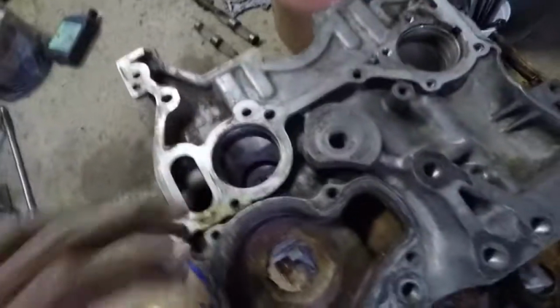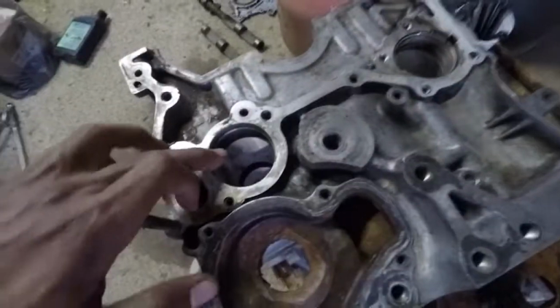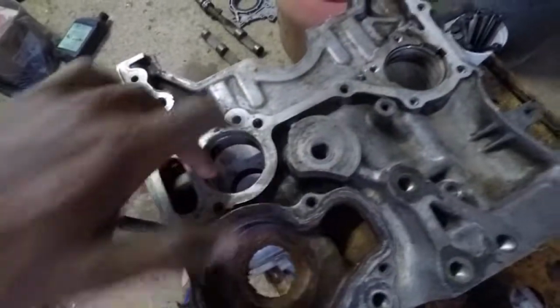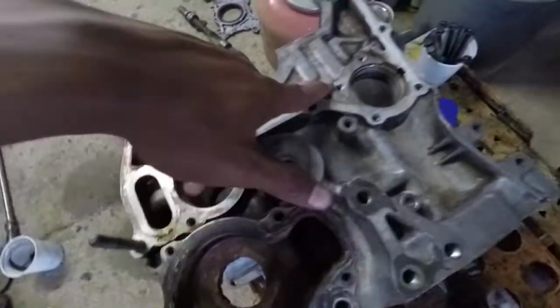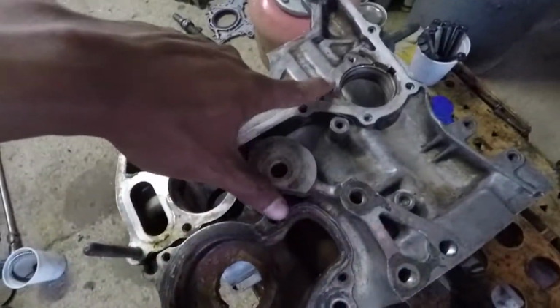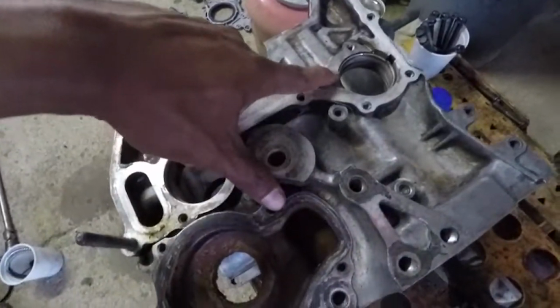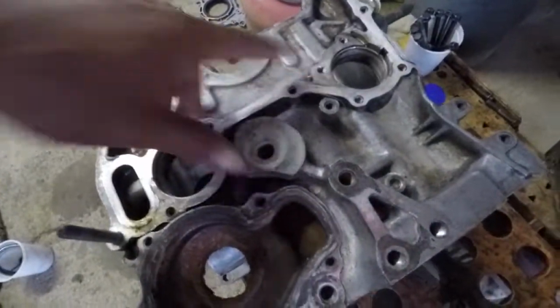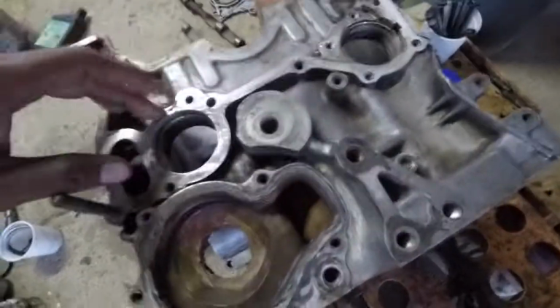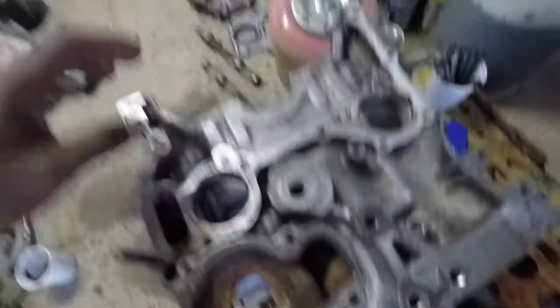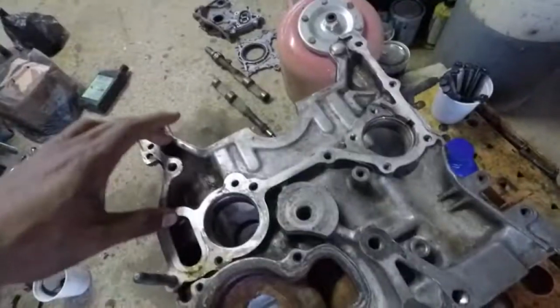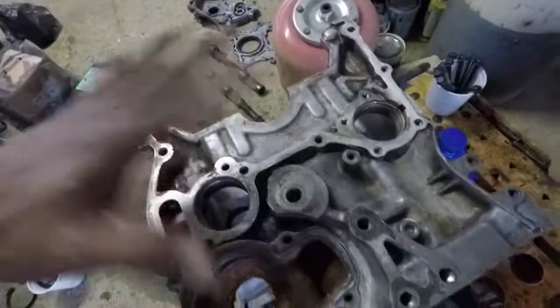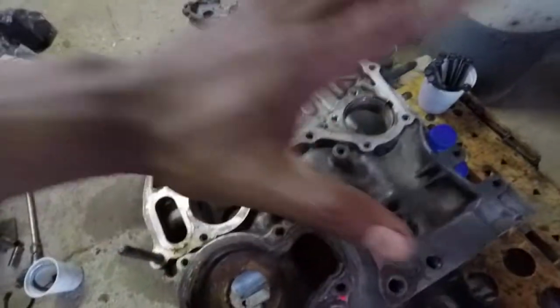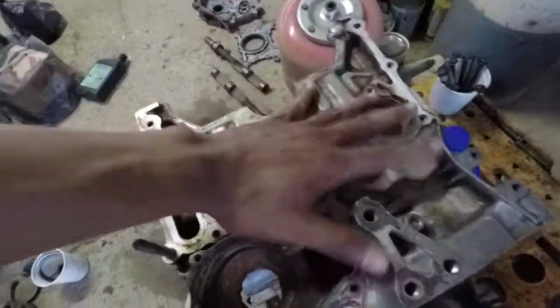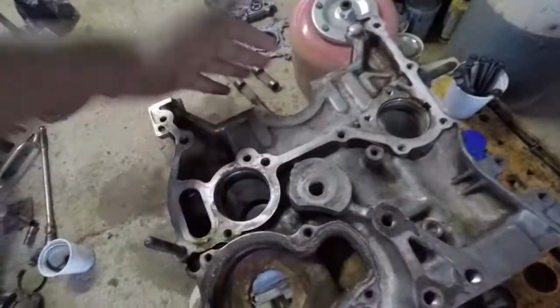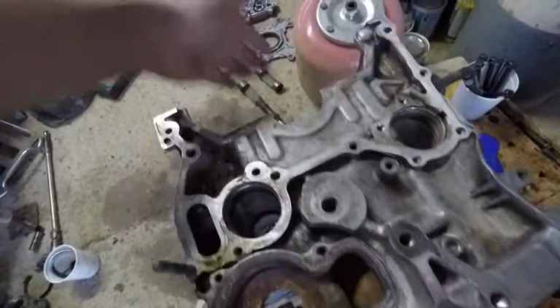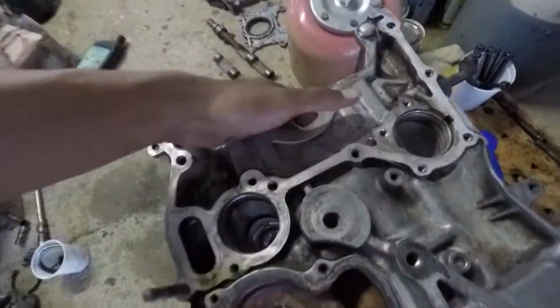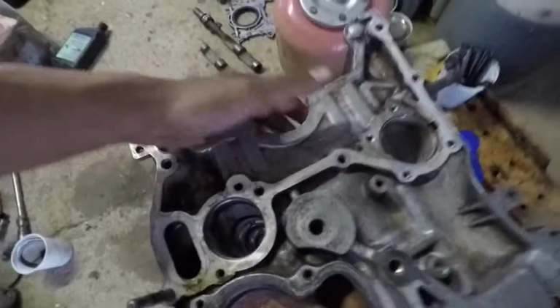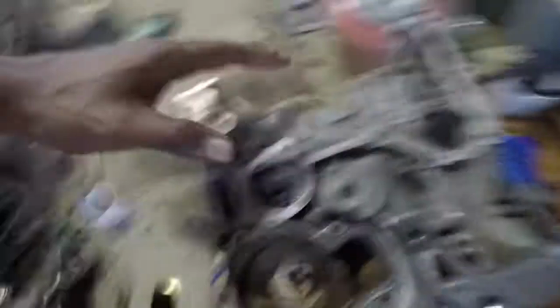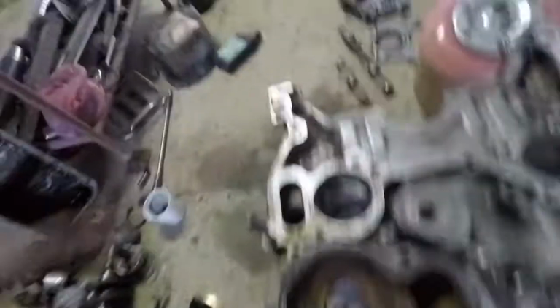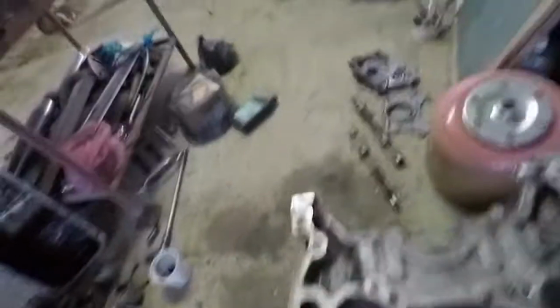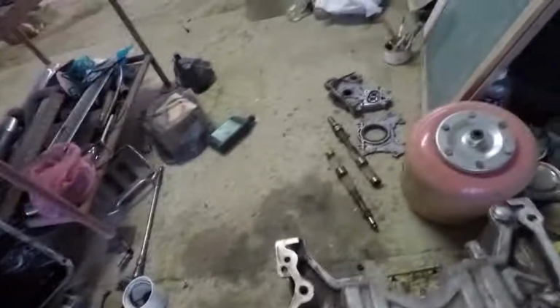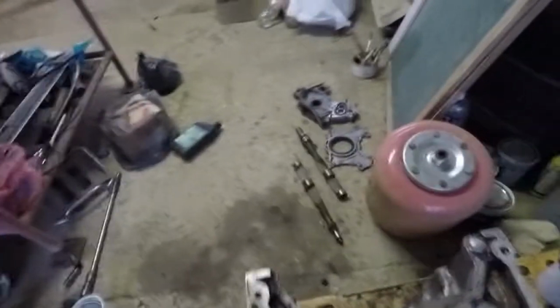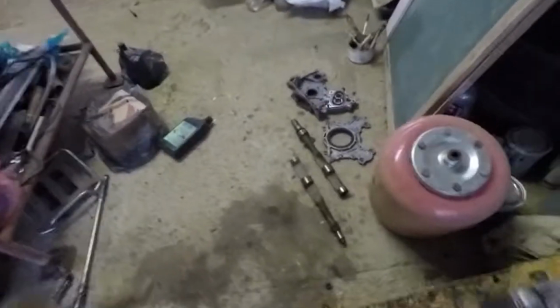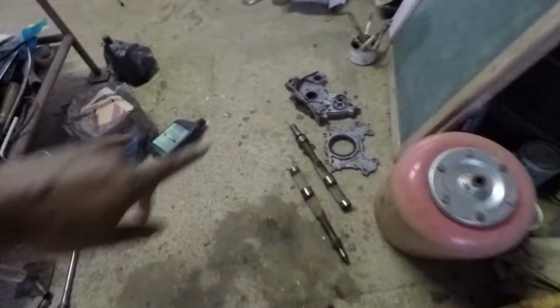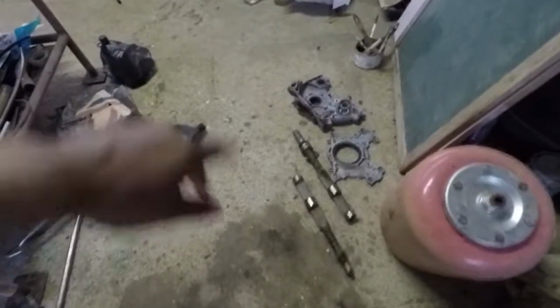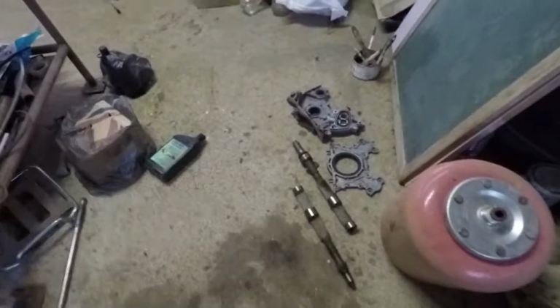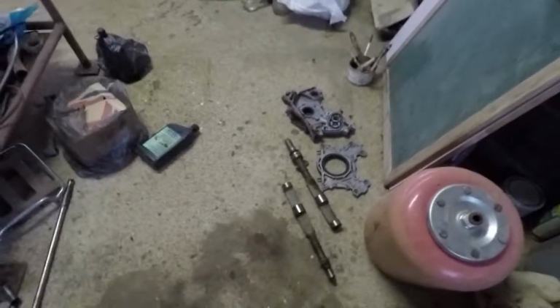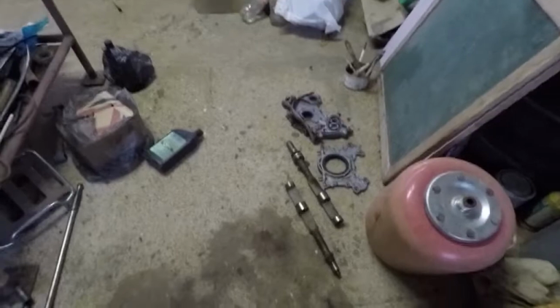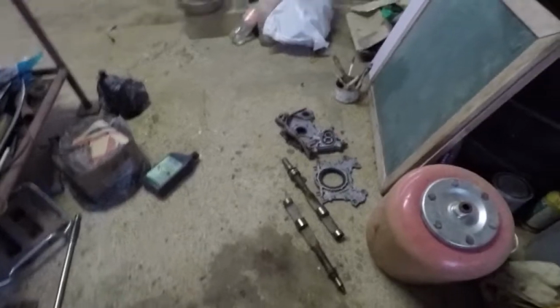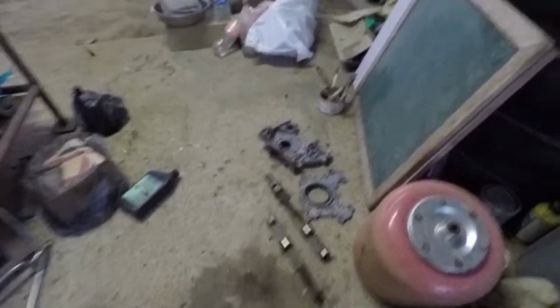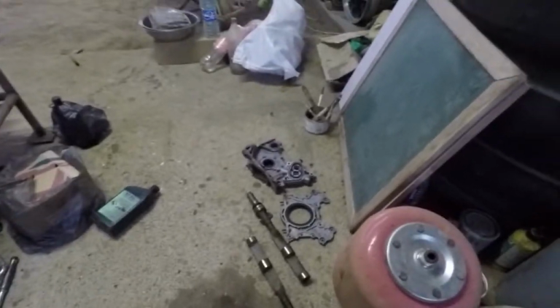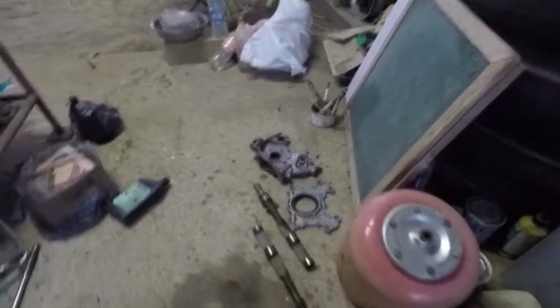Put the balancing shaft inside here, and then put the crankshaft on and close it up with the side panel.